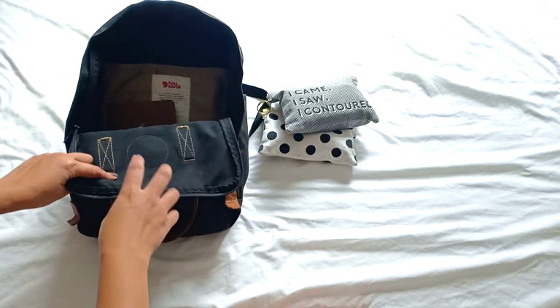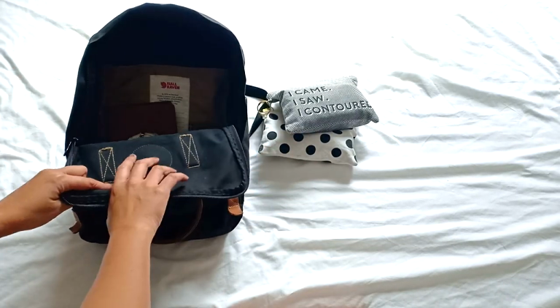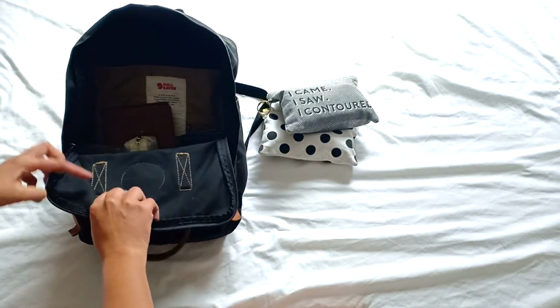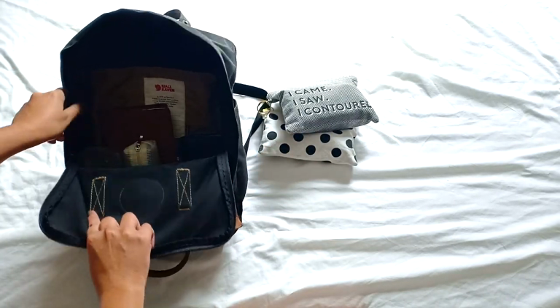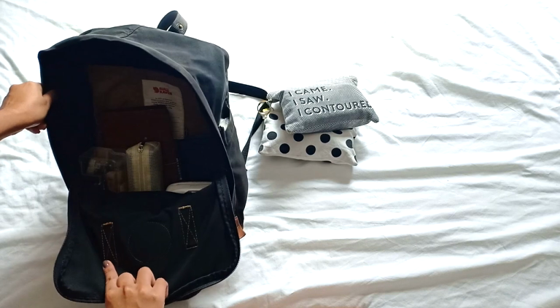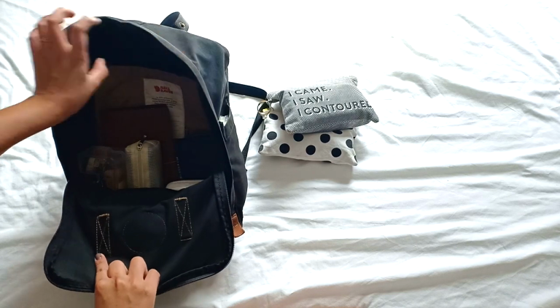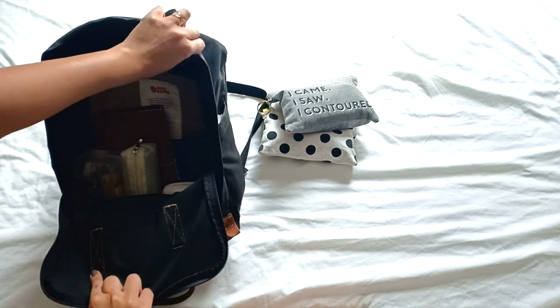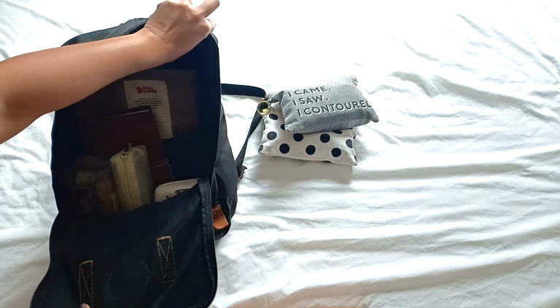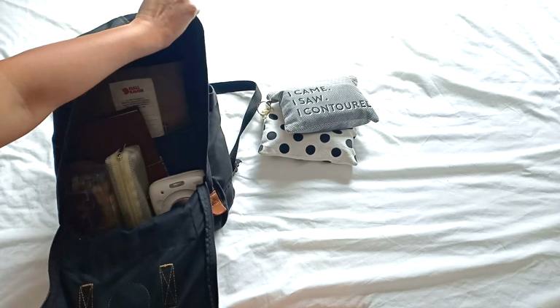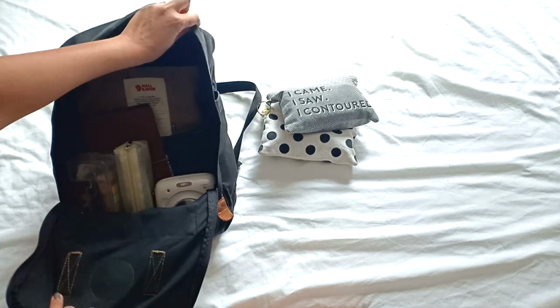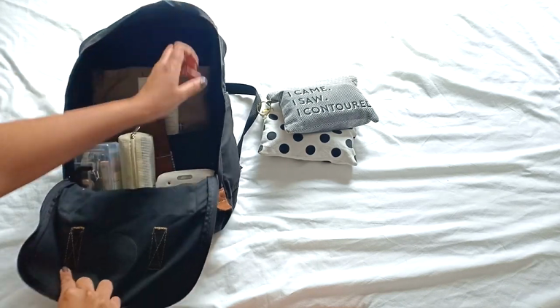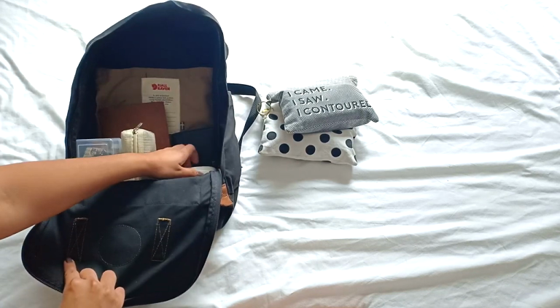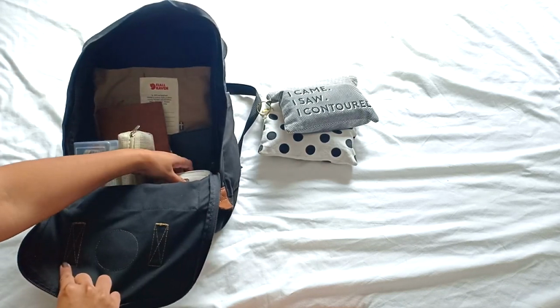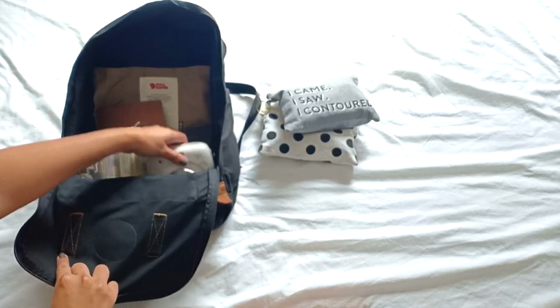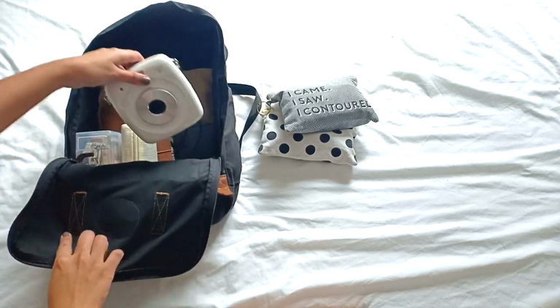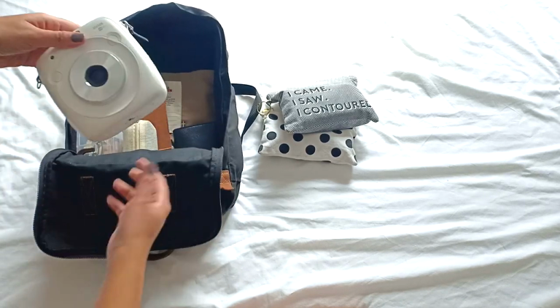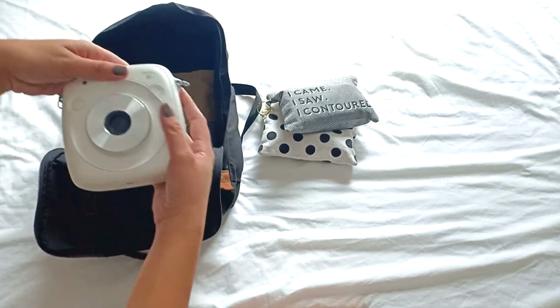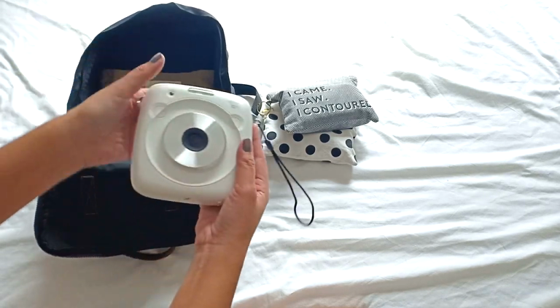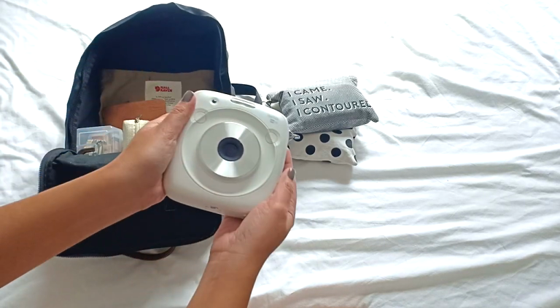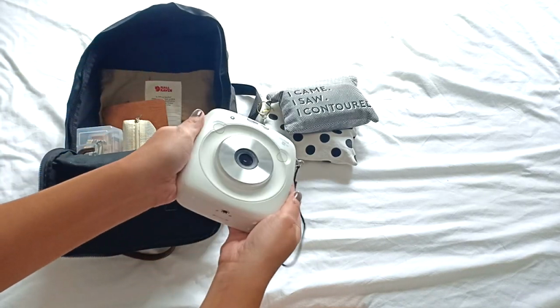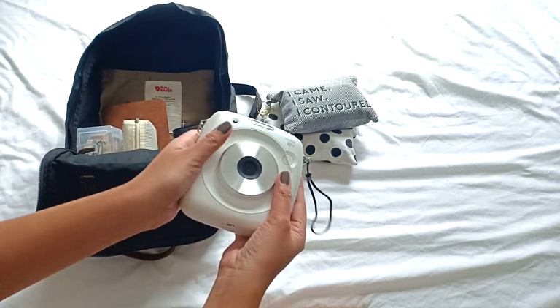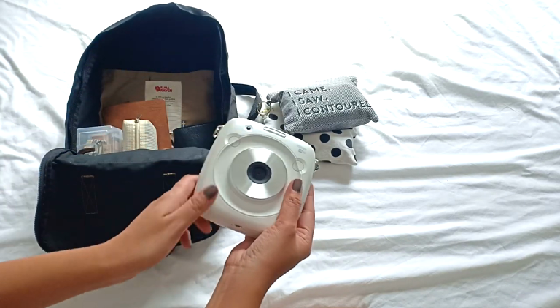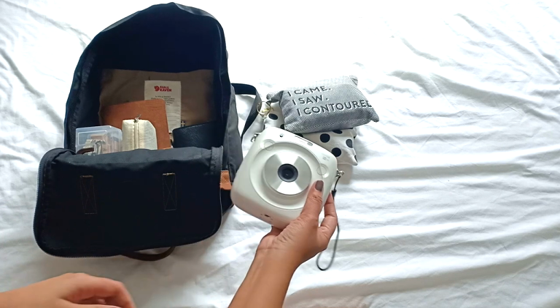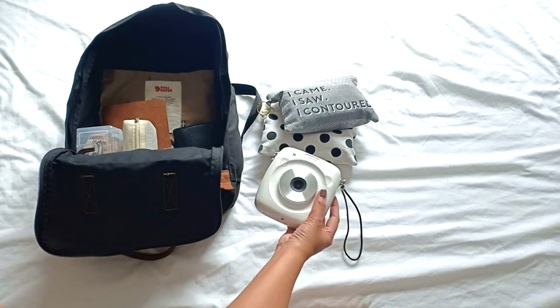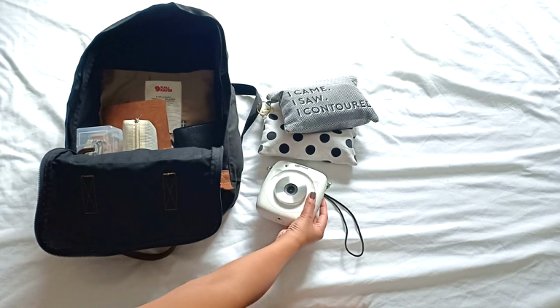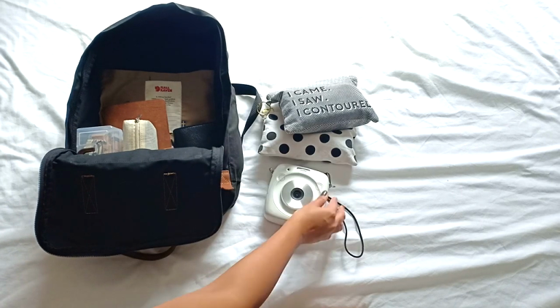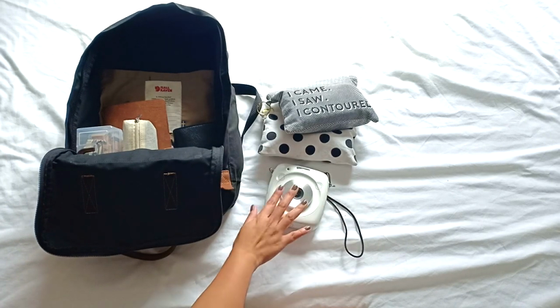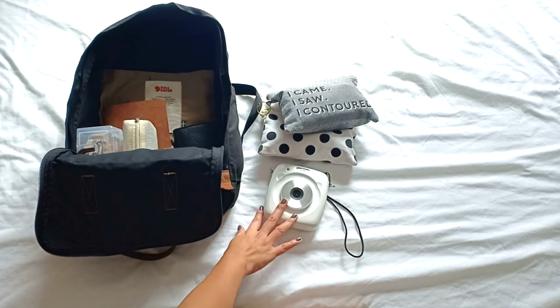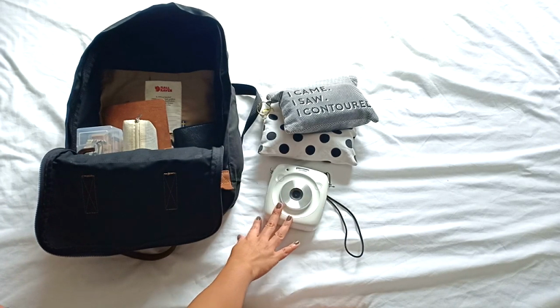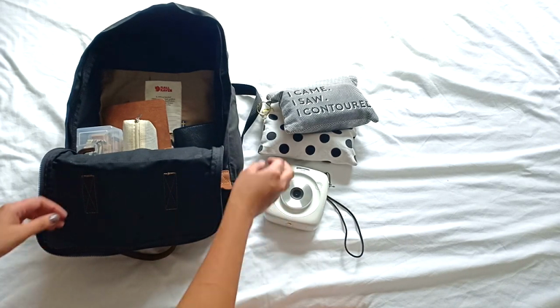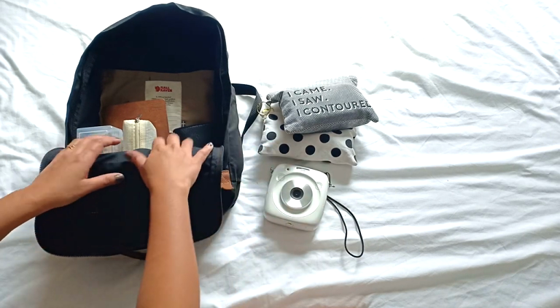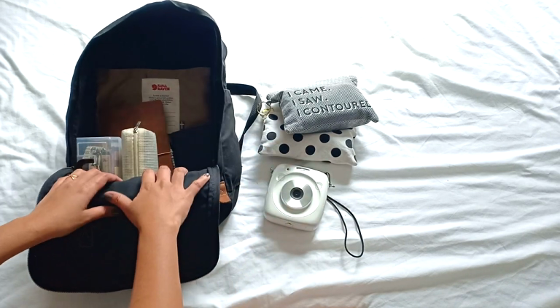I also bring with me my Instax SQ10, in case I feel like taking photos and printing them out as Polaroids.